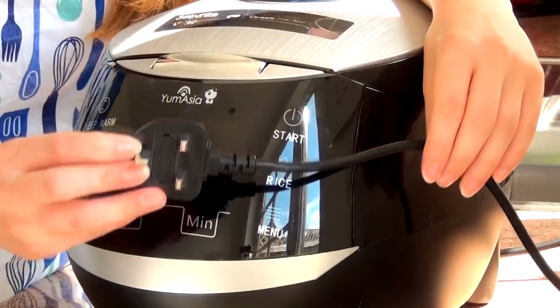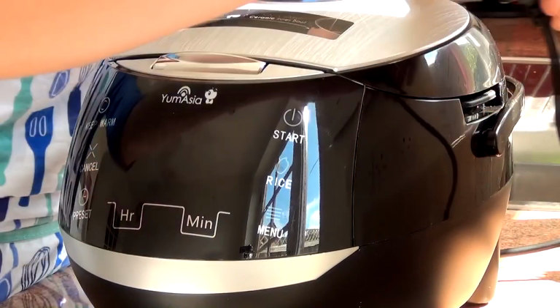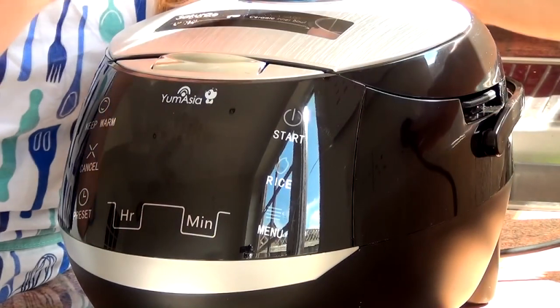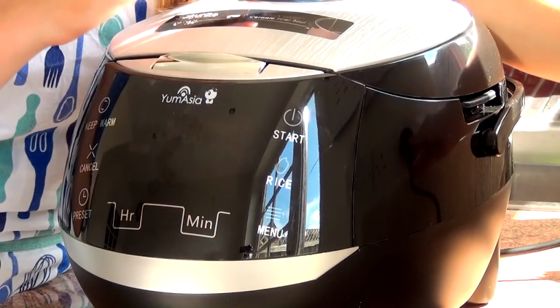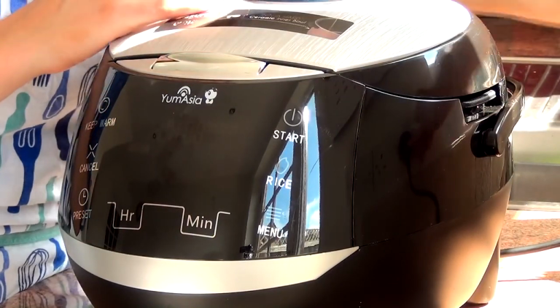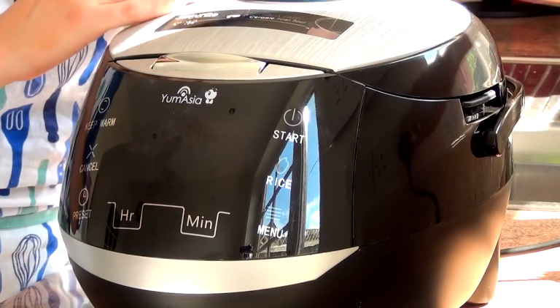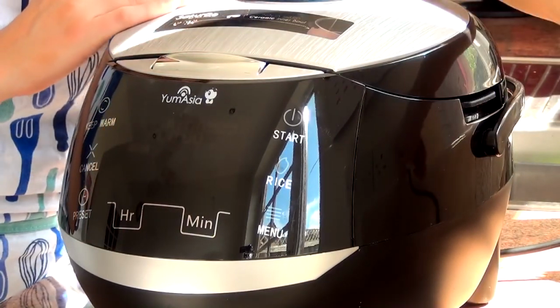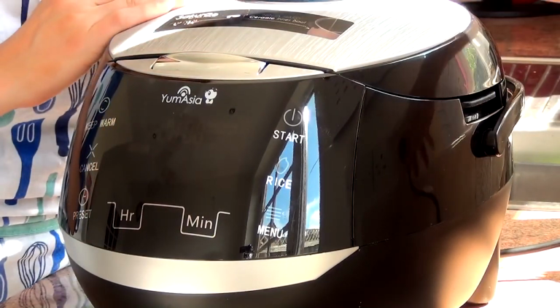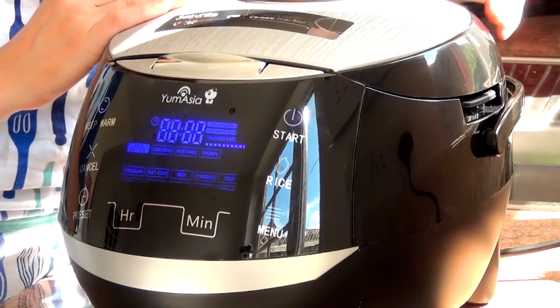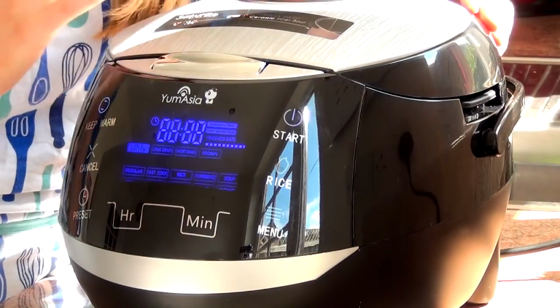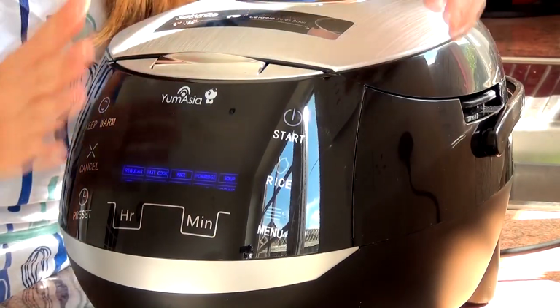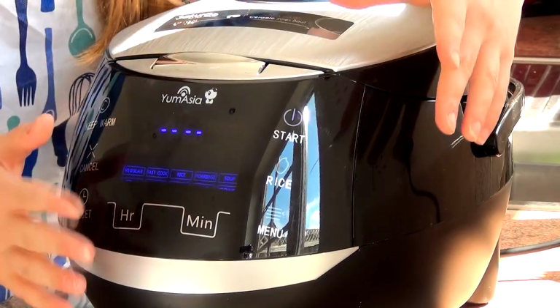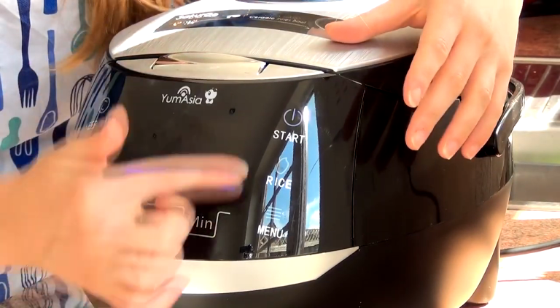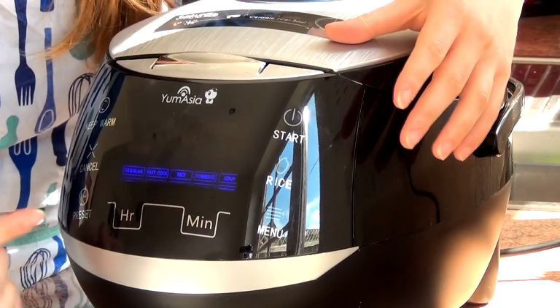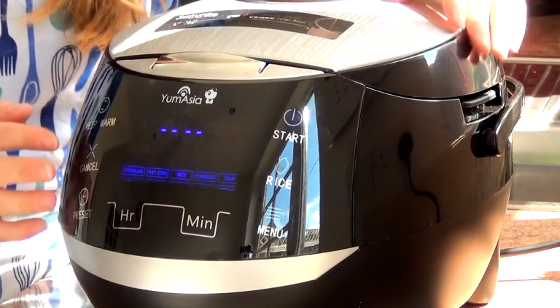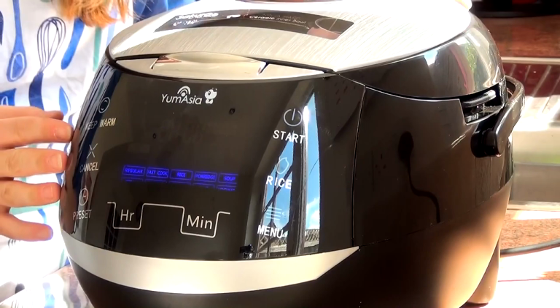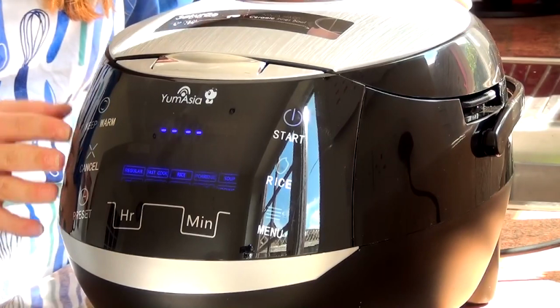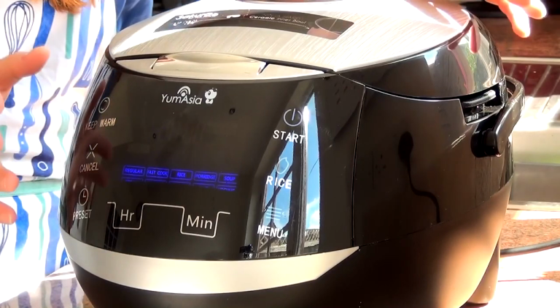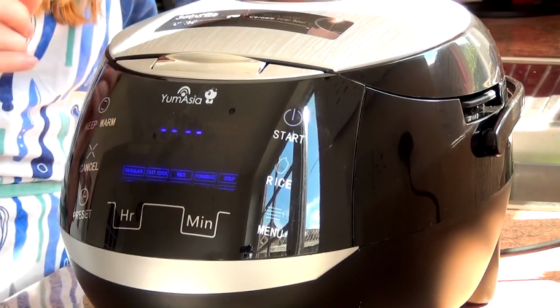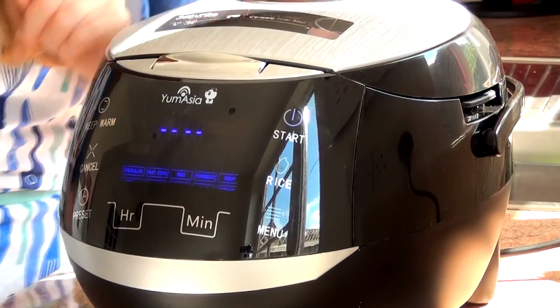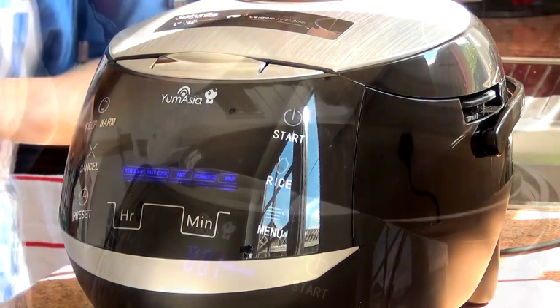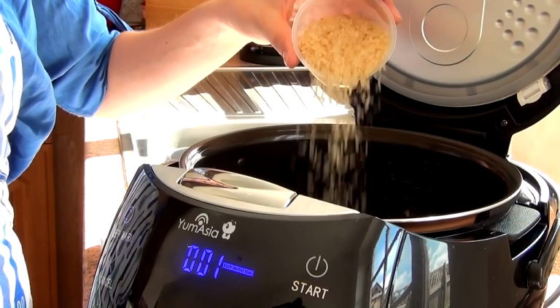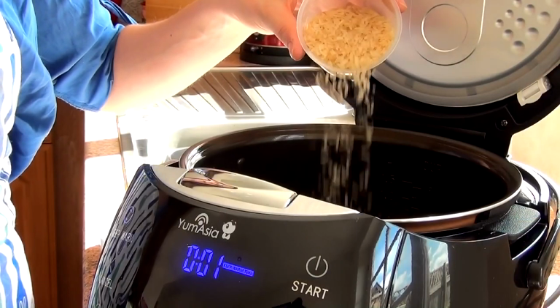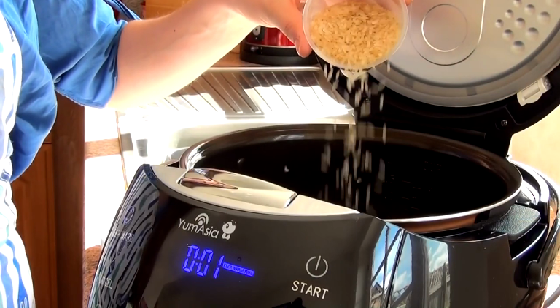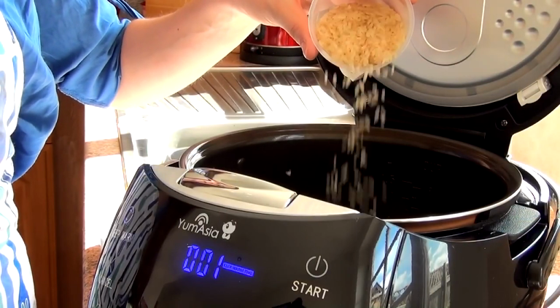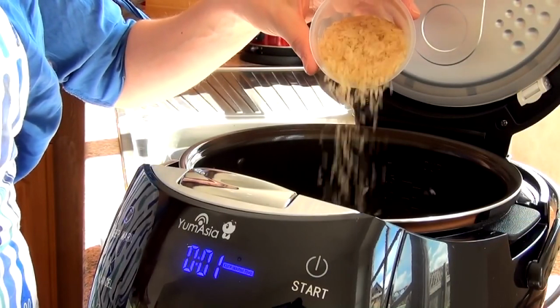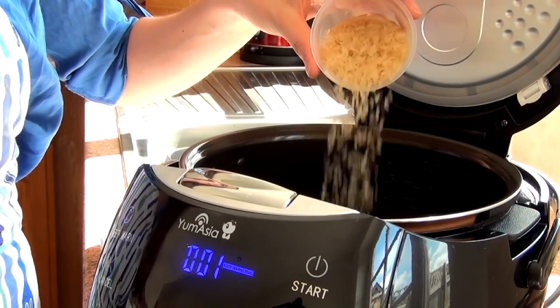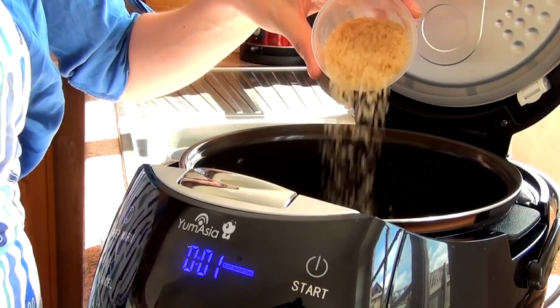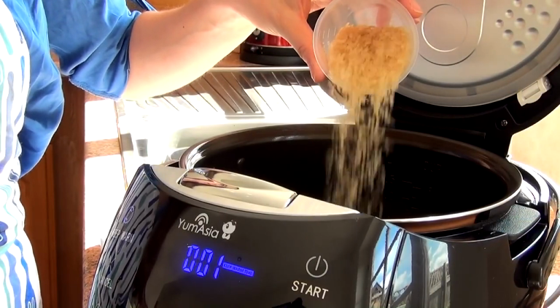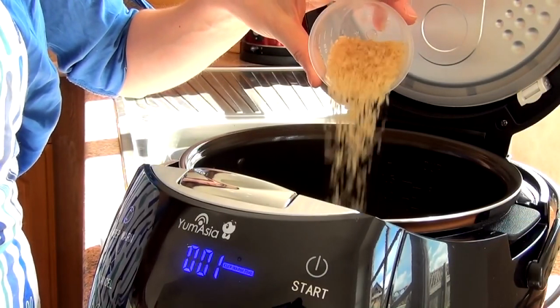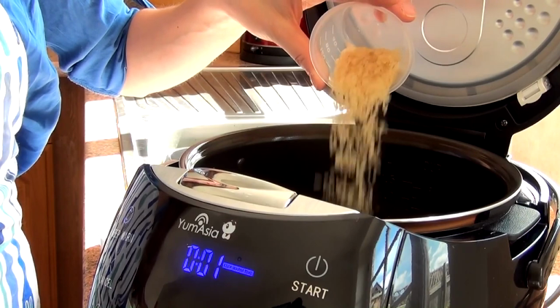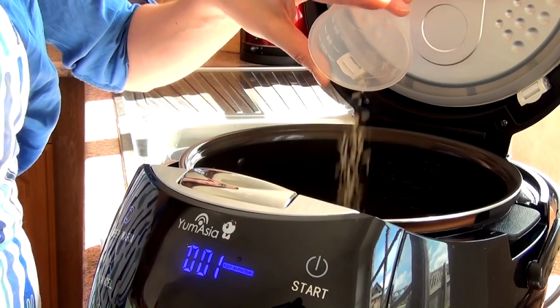First, plug Sakura in and you'll see the display comes on and it makes a noise. For this demonstration, I'll be cooking two cups of rice. Open the lid and measure two cups of rice into the ceramic inner bowl.